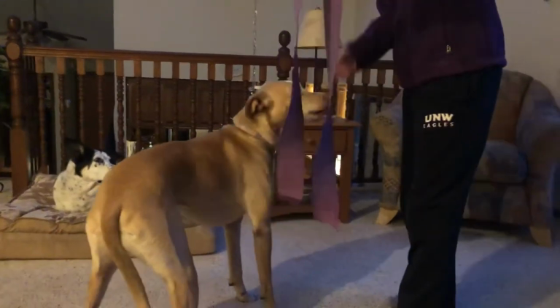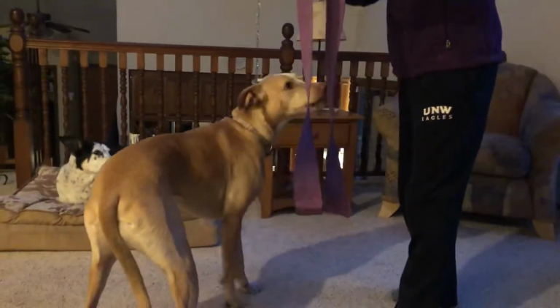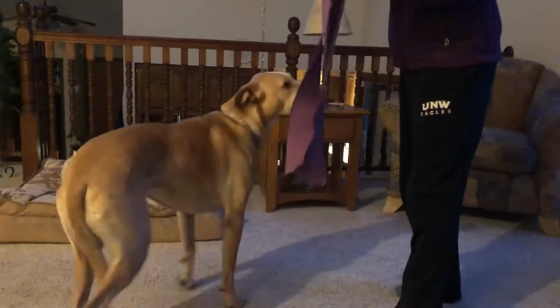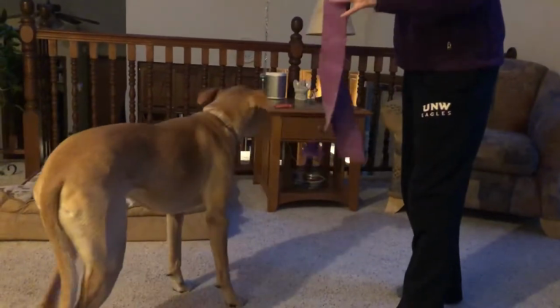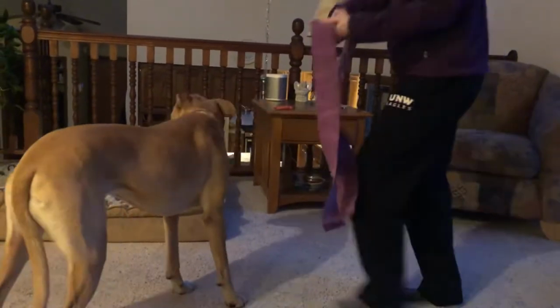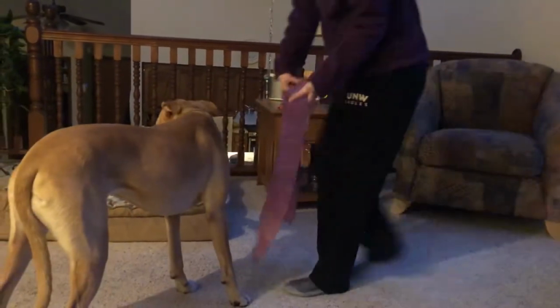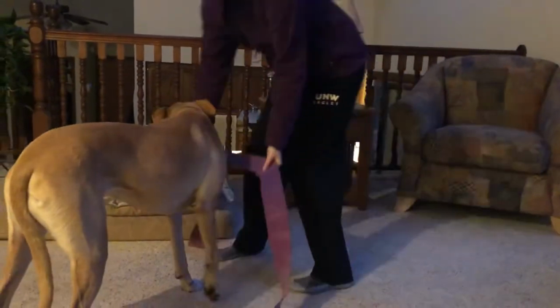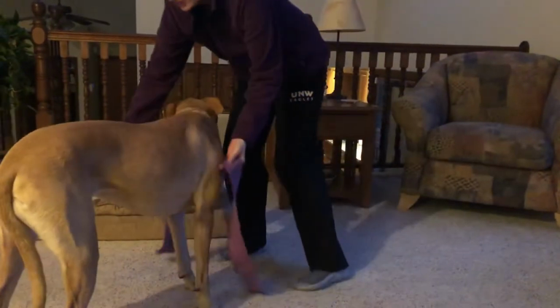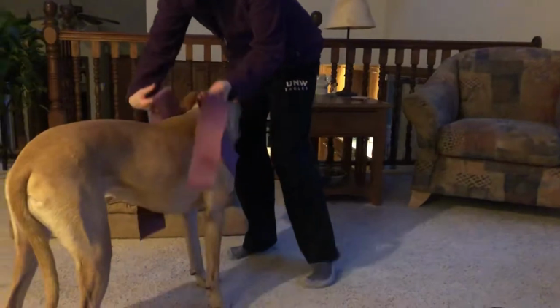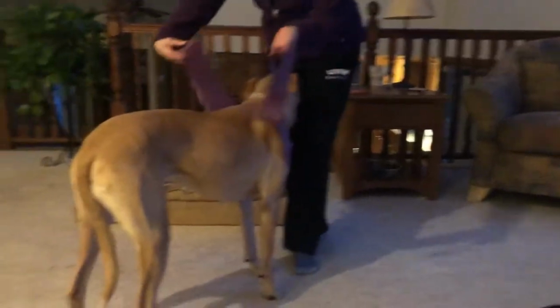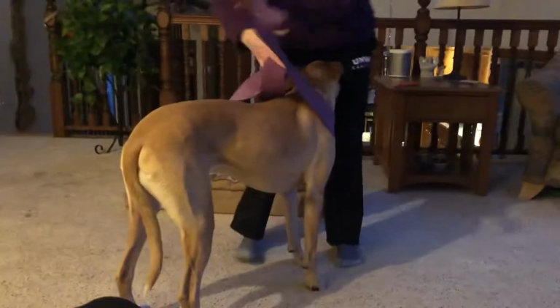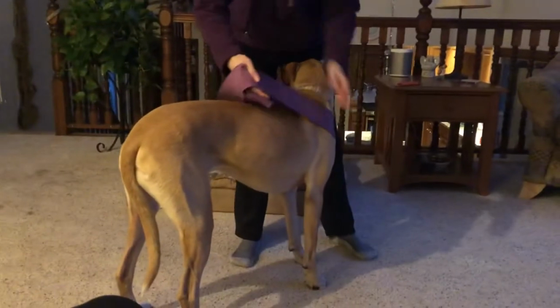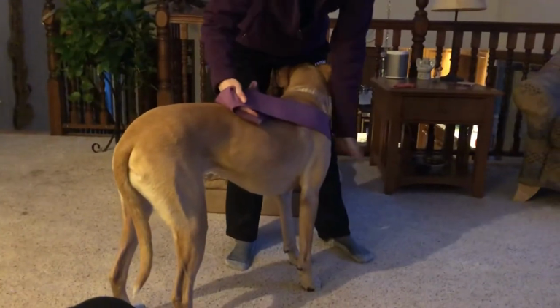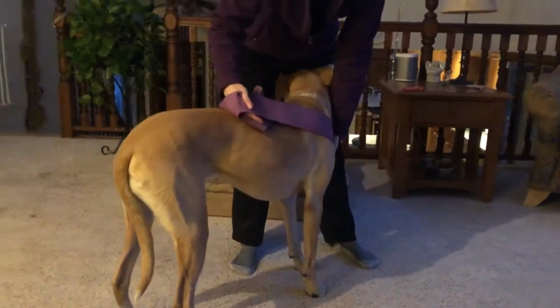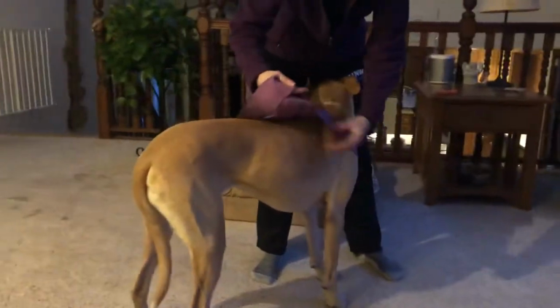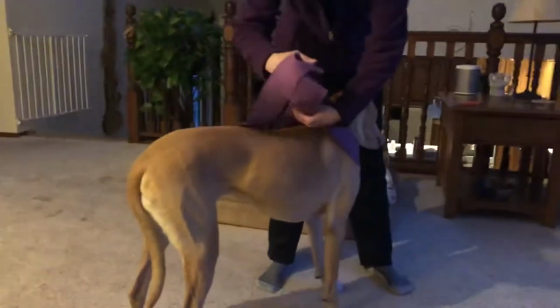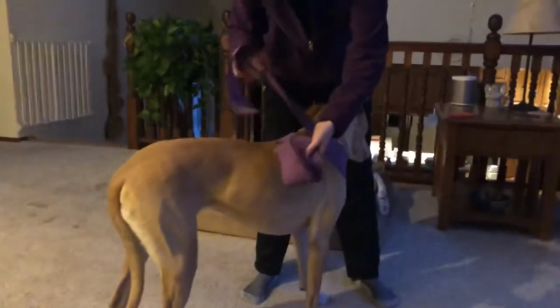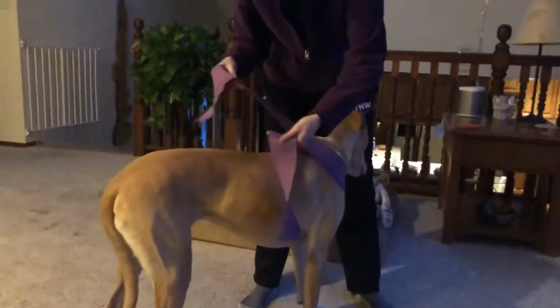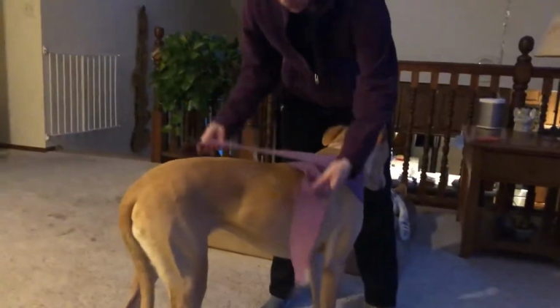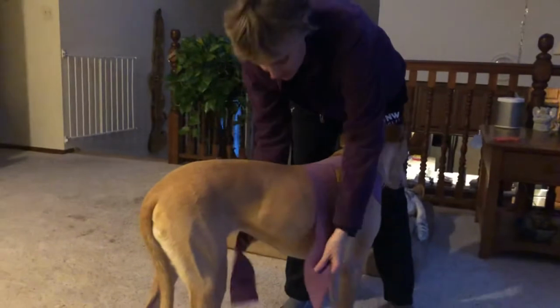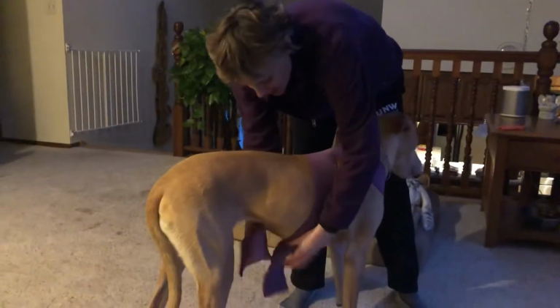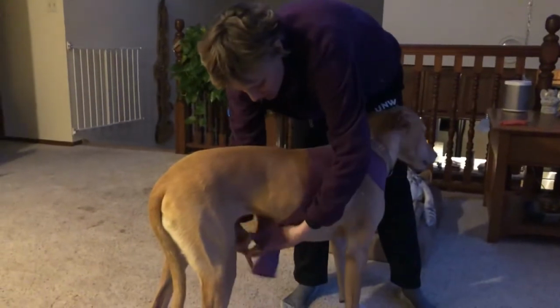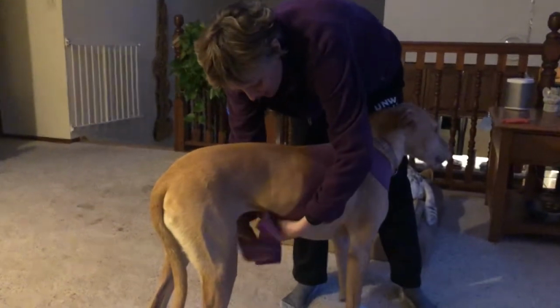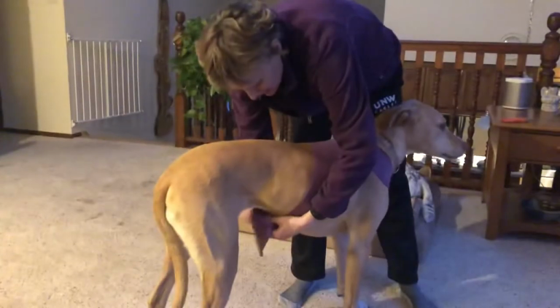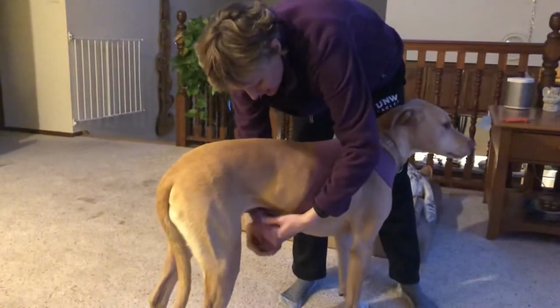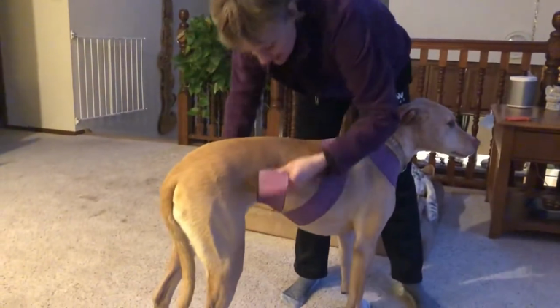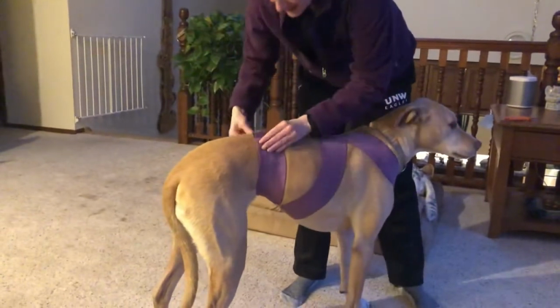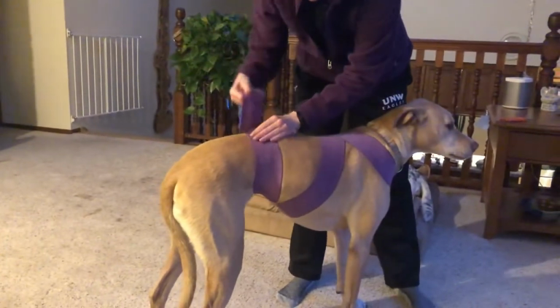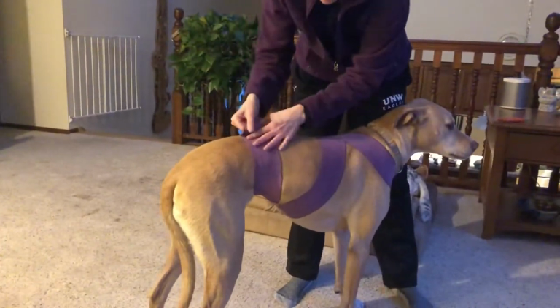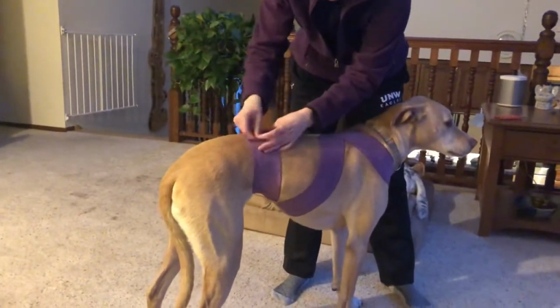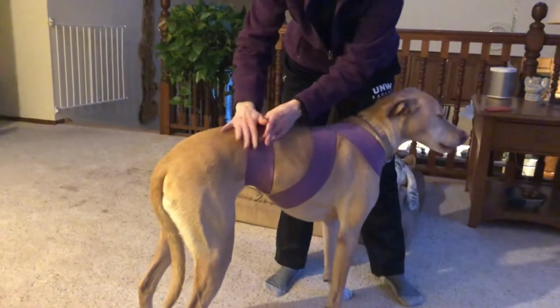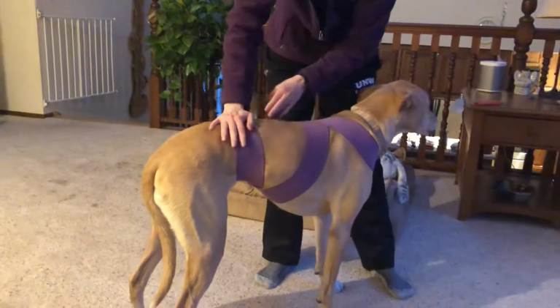Three-inch ace wrap in half. Put the half at the chest. Cross over the shoulders, under the belly, and tie it off on the back.